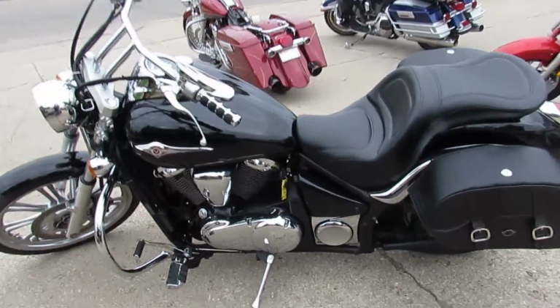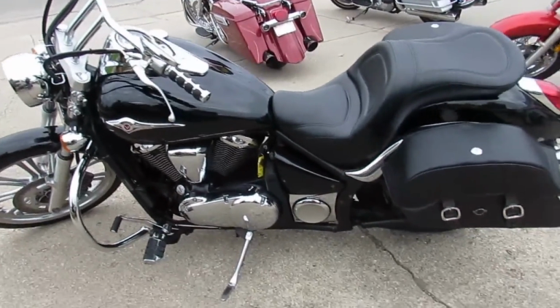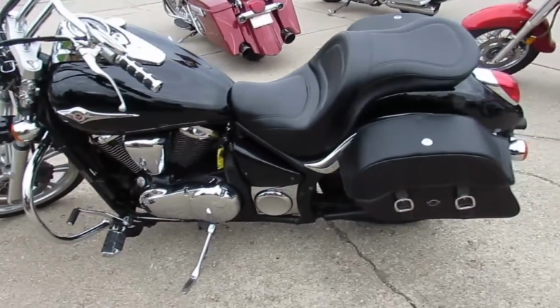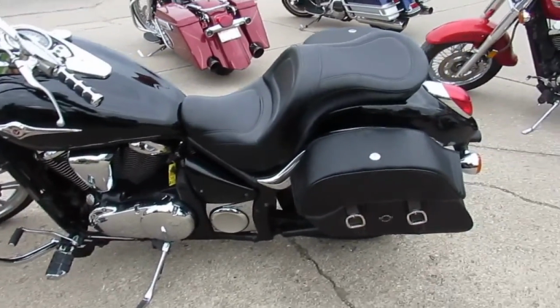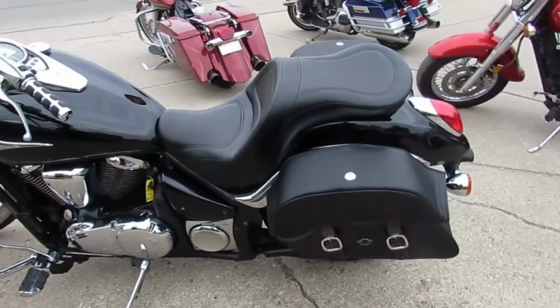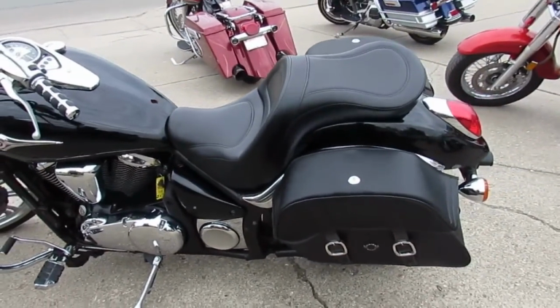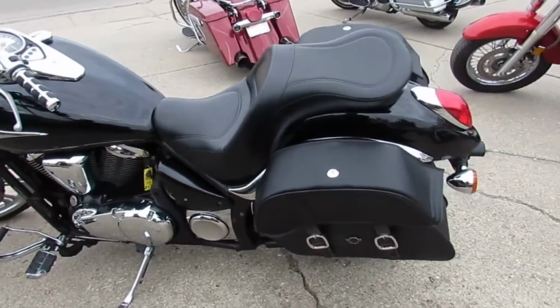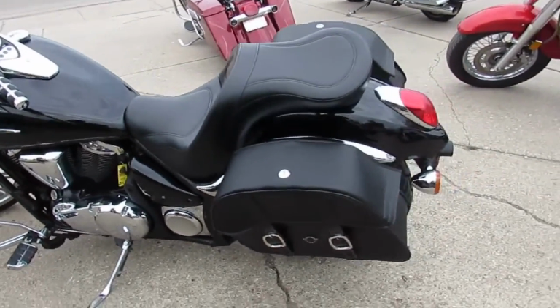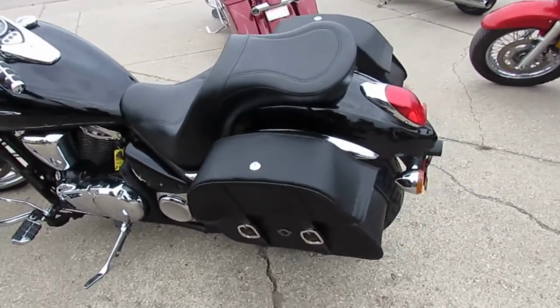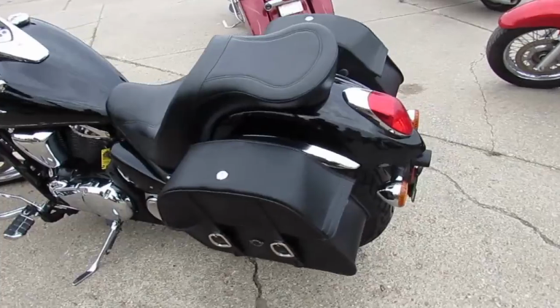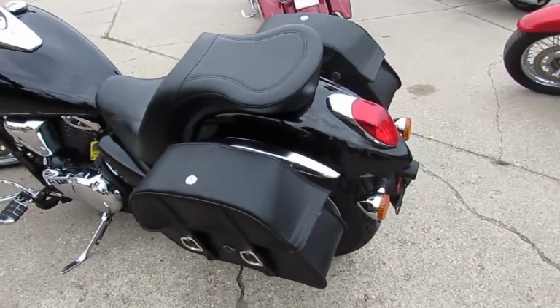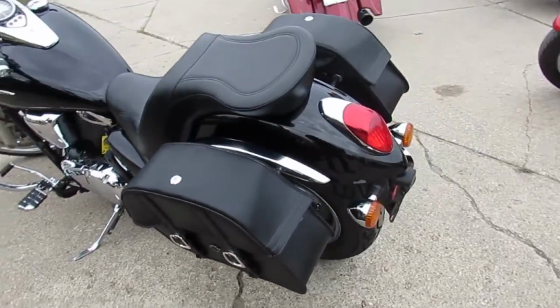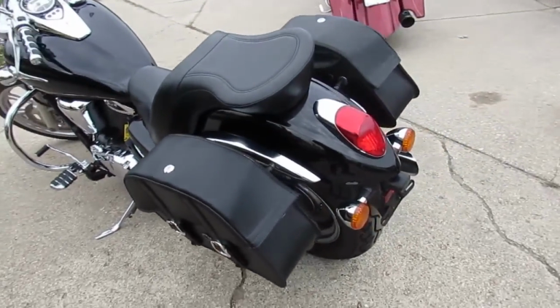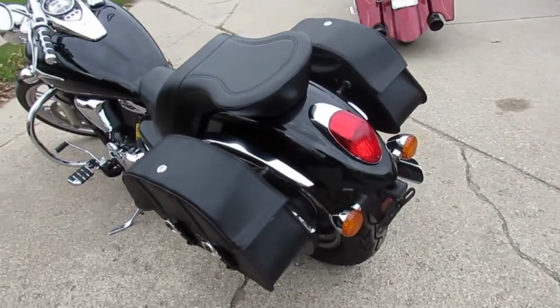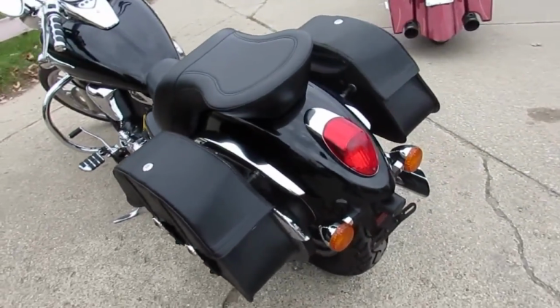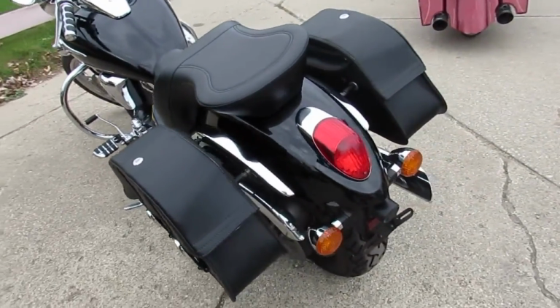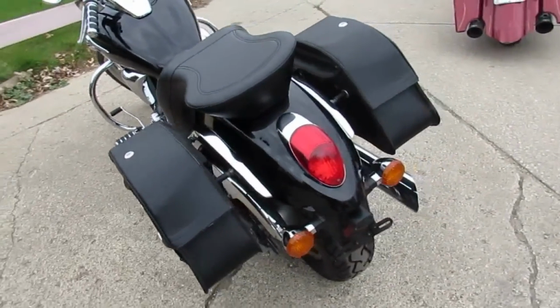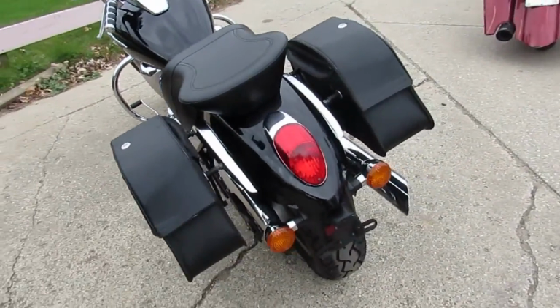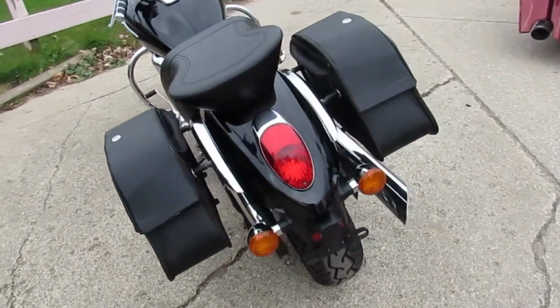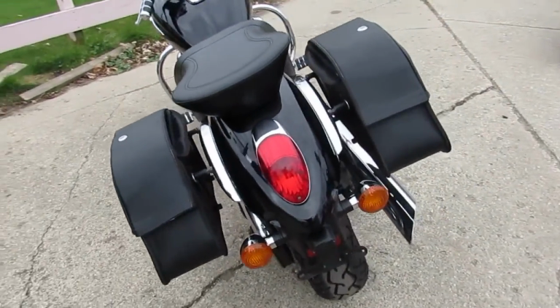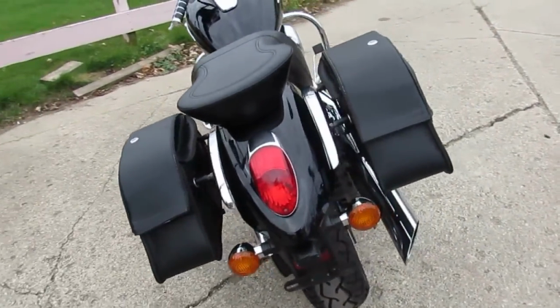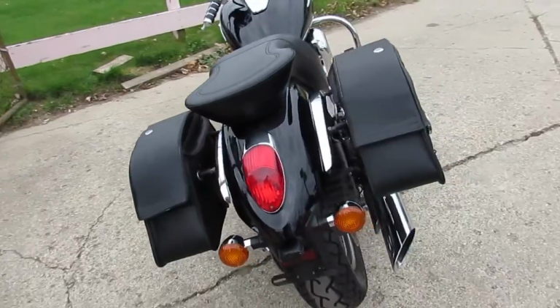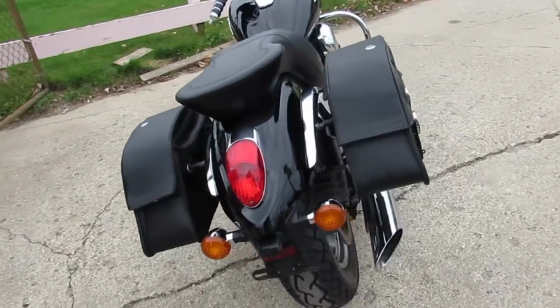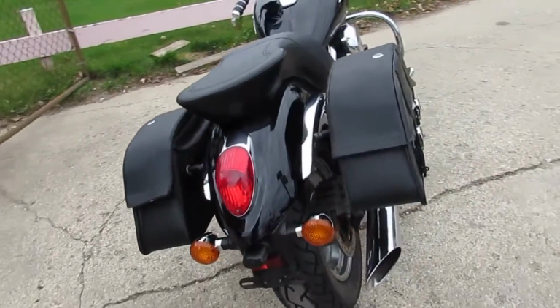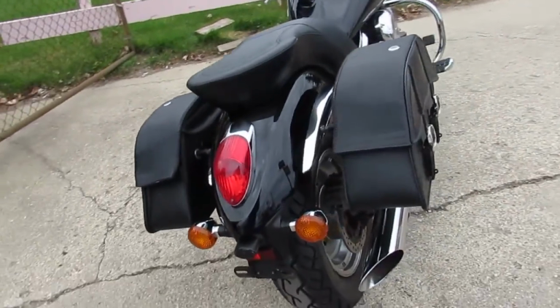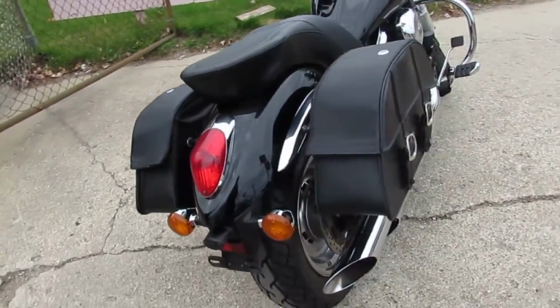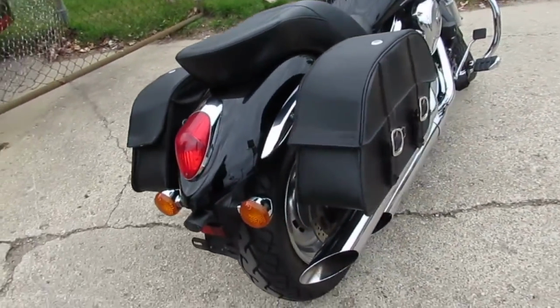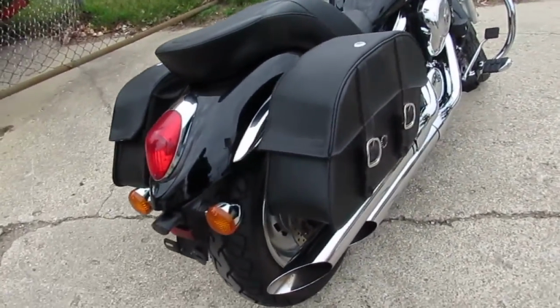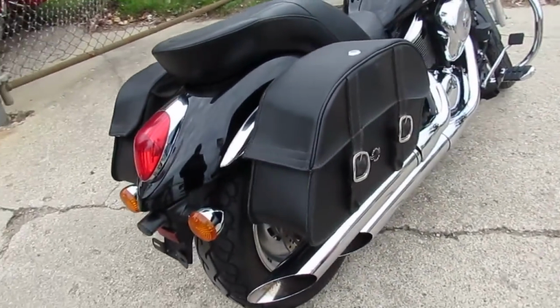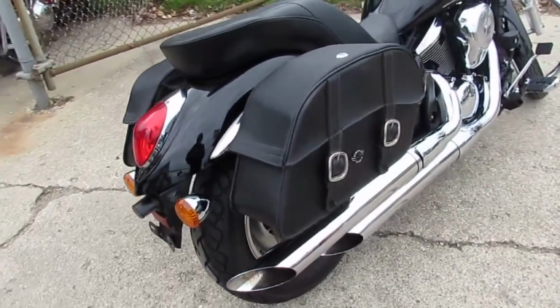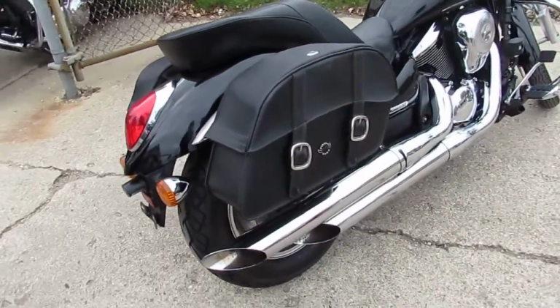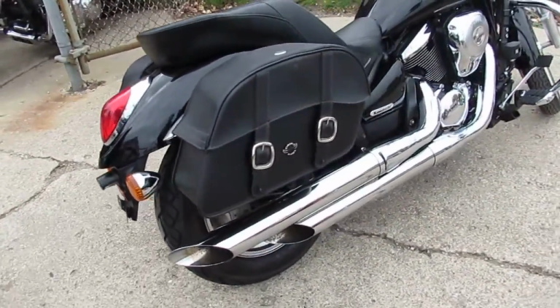Hey guys, it's ApprovalPowersports.com here. We've got over 600 used bikes in the showroom. This one here is a nice clean little cruiser. It's a 2007 Kawasaki VN900.